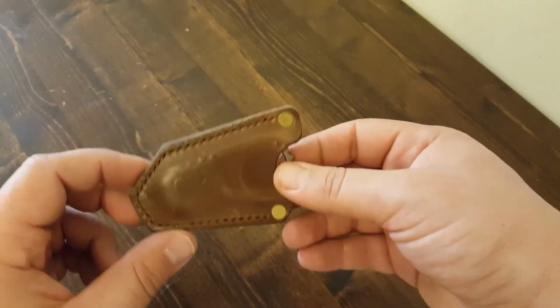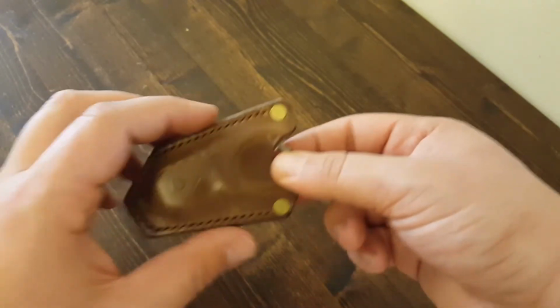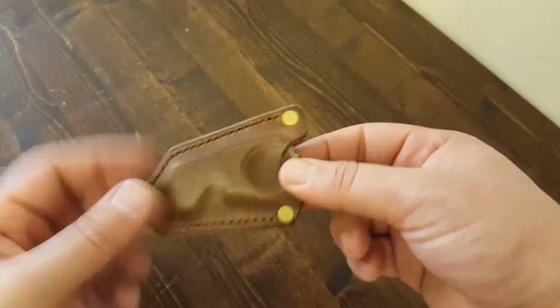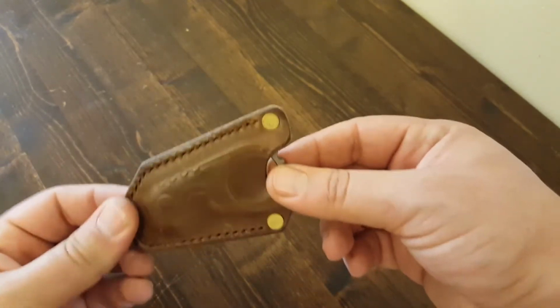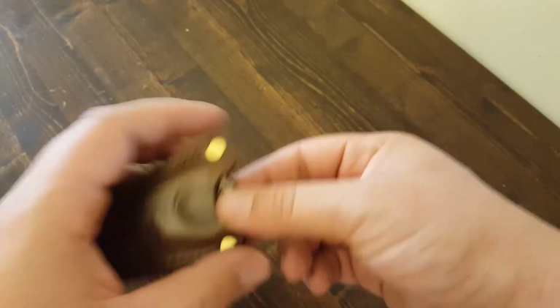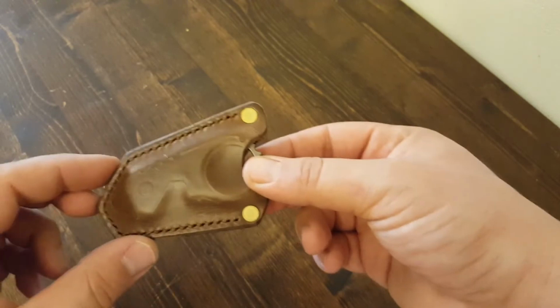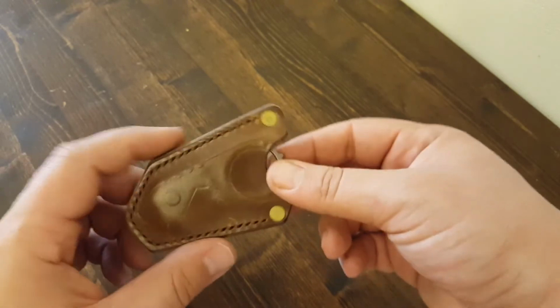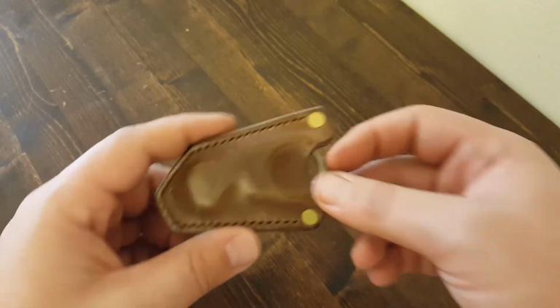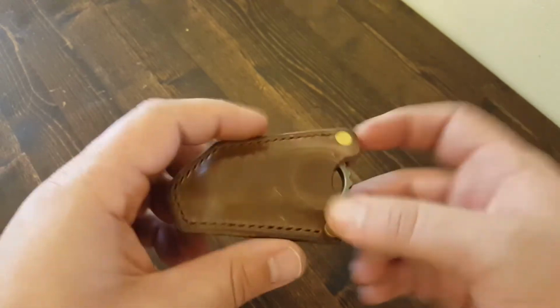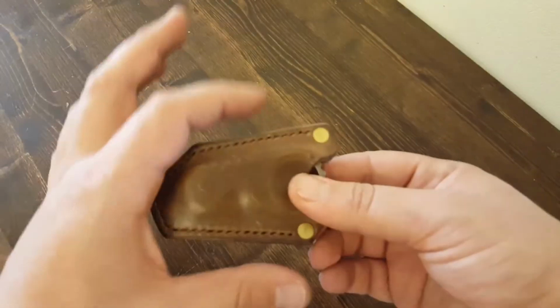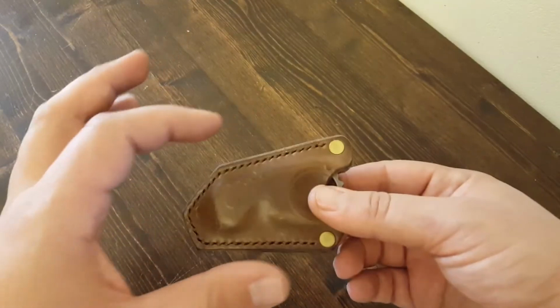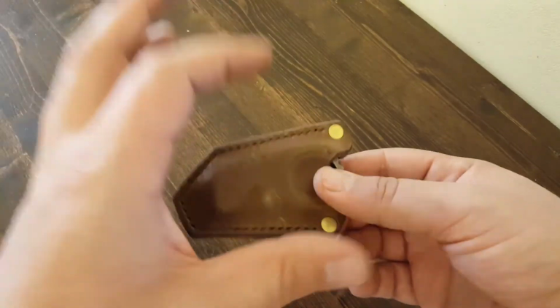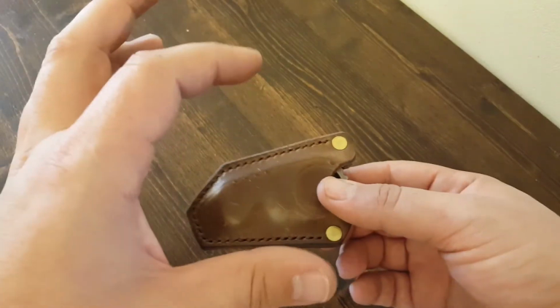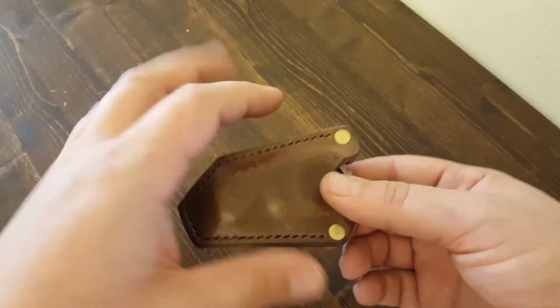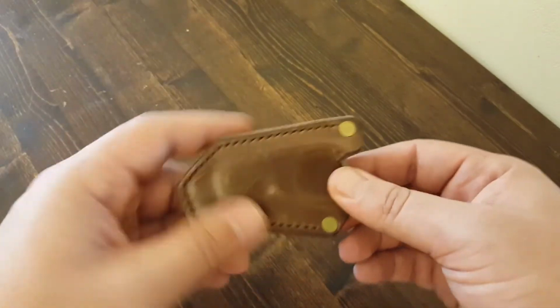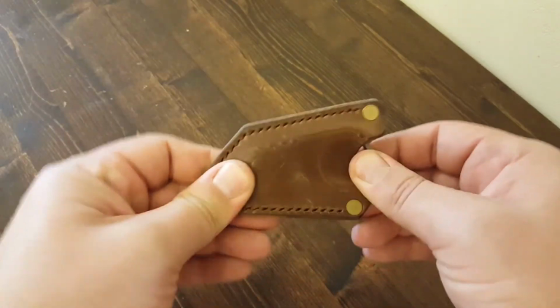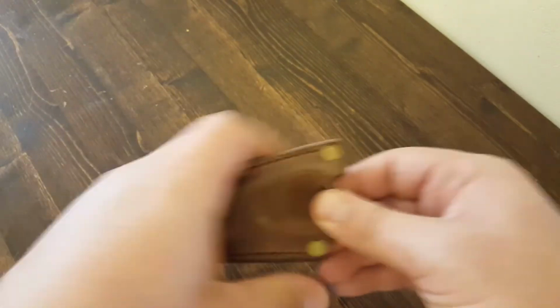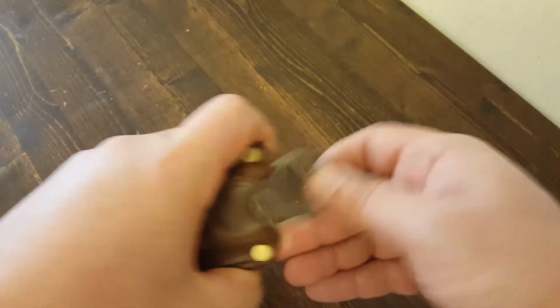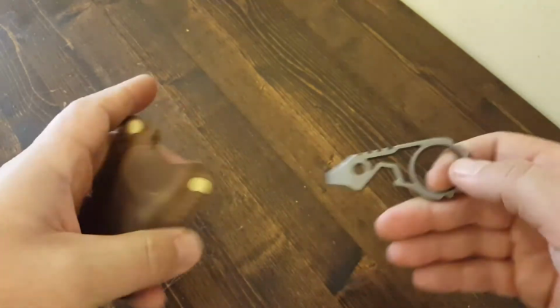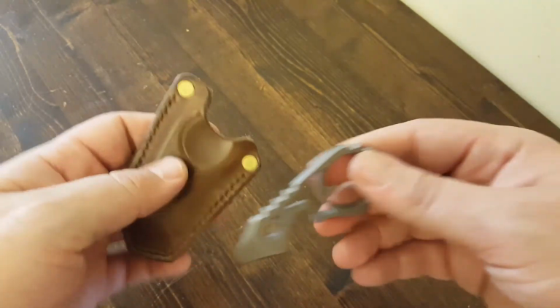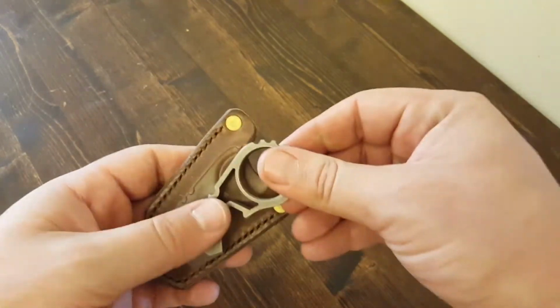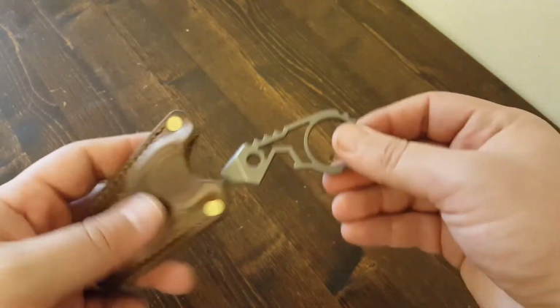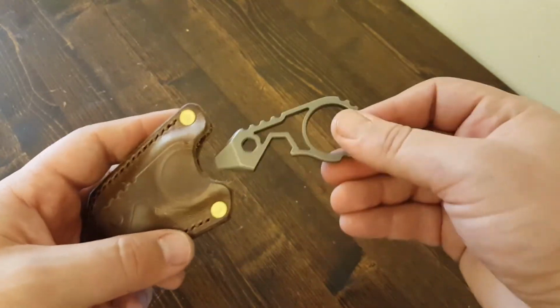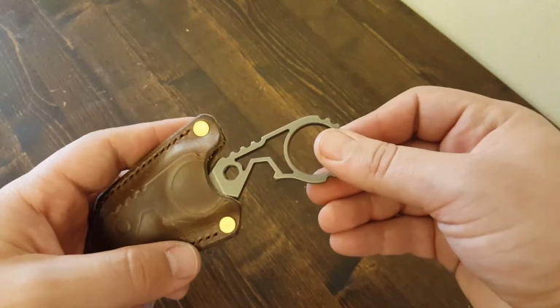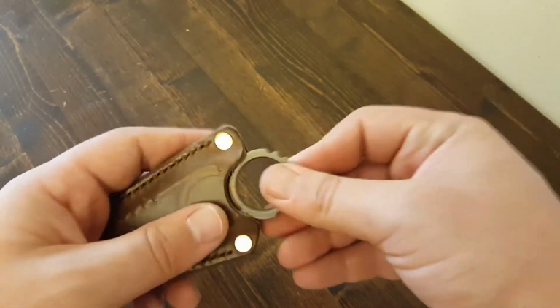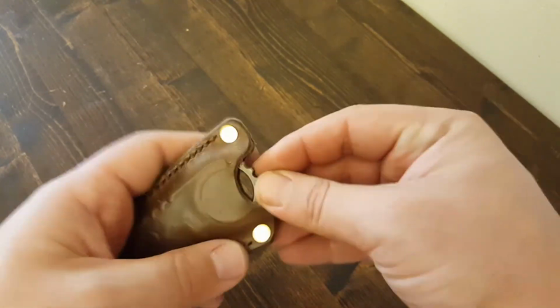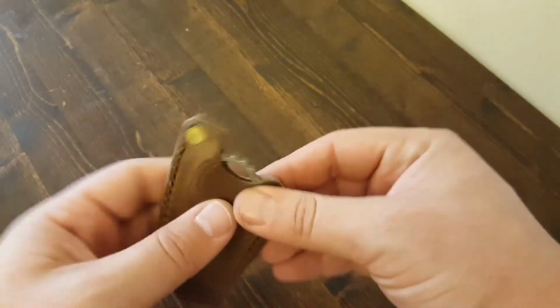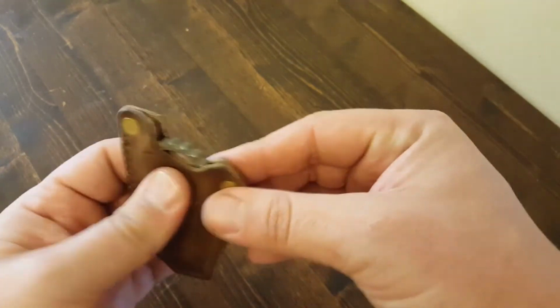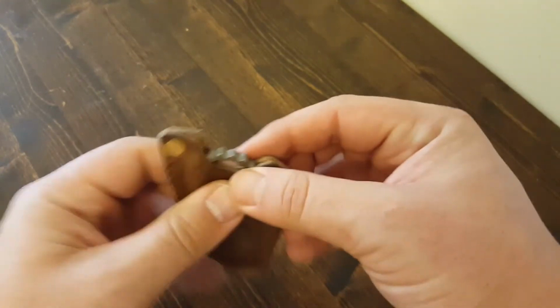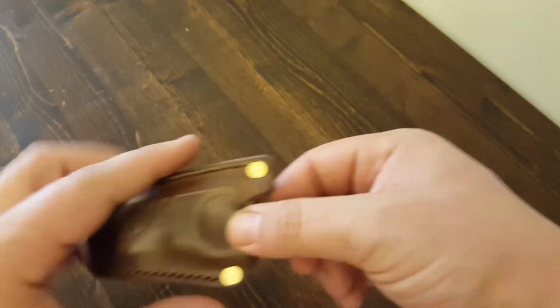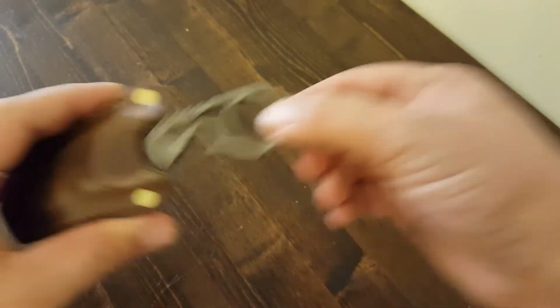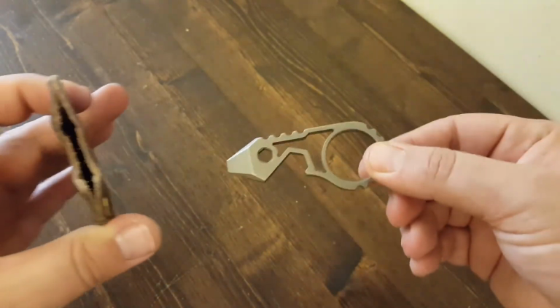The first ten, including this prototype, are all hand cut. He's since actually had some dies made for cutting out the leather, so they'll all be consistent going forward in terms of the finish. It leaves a little bit of the tool sticking out so you can pull it out easily.